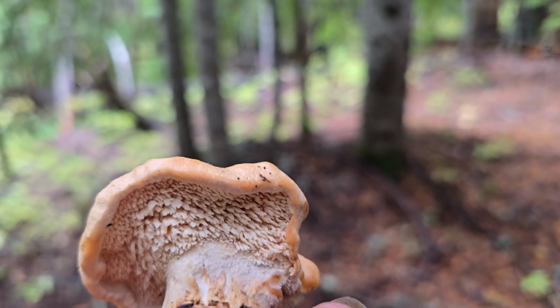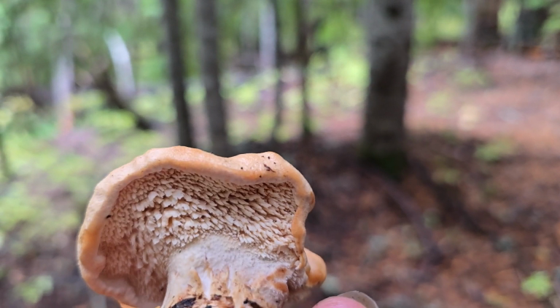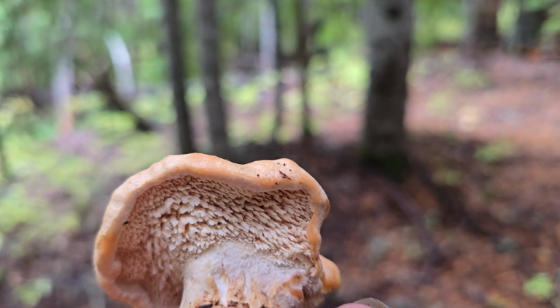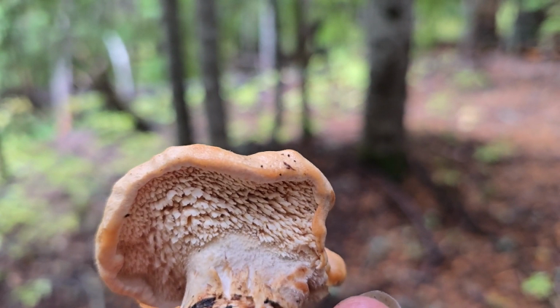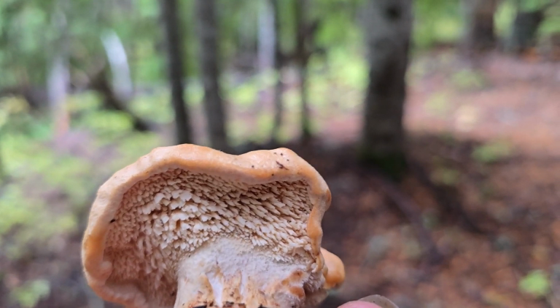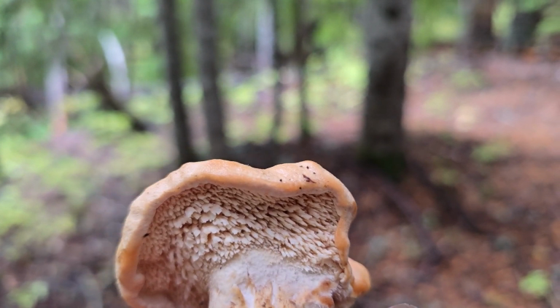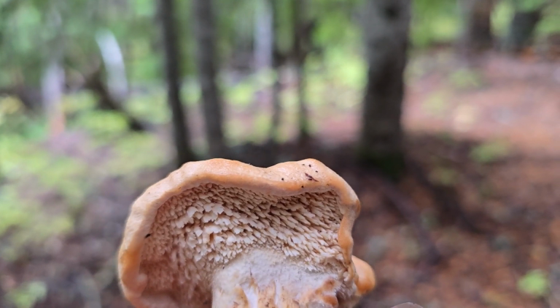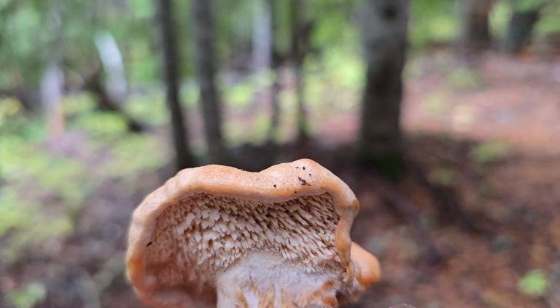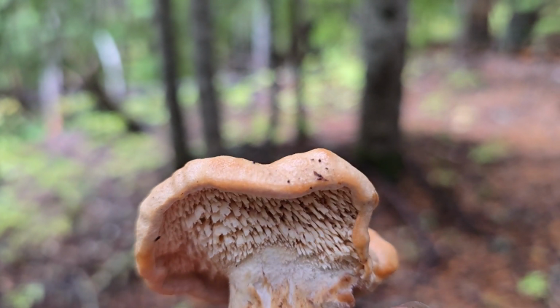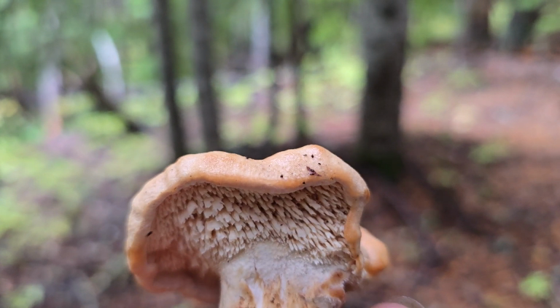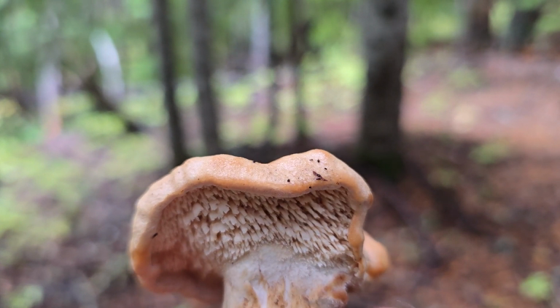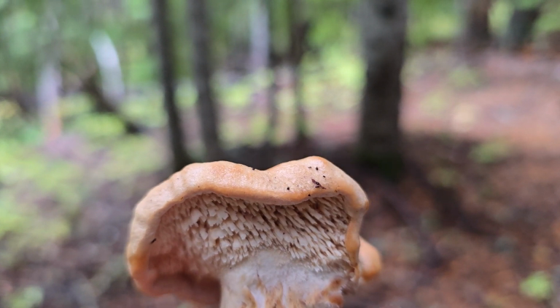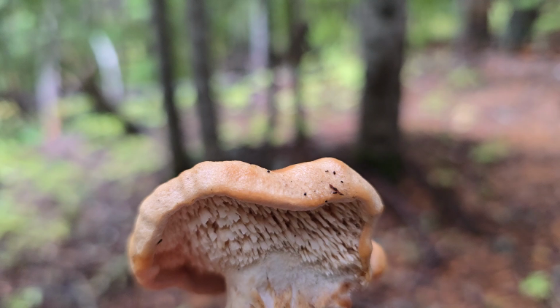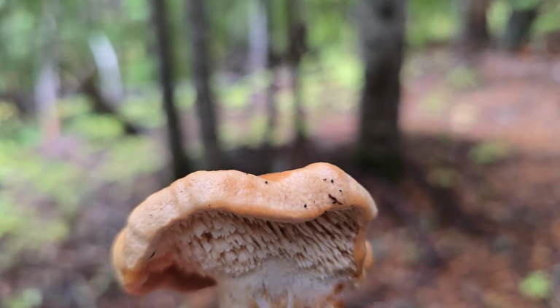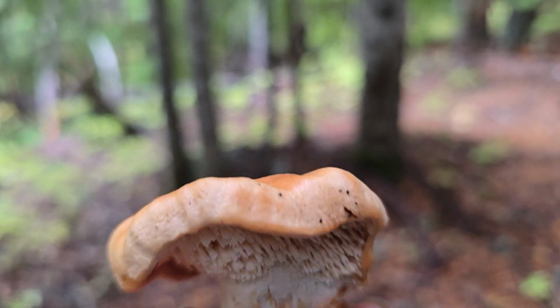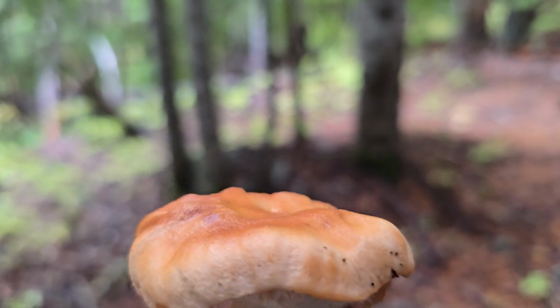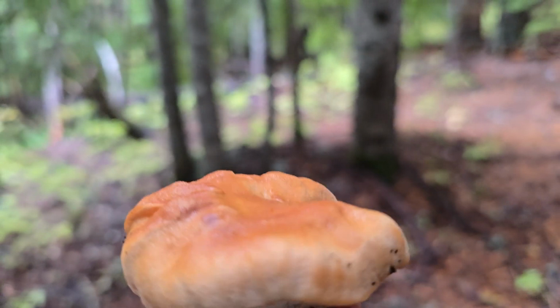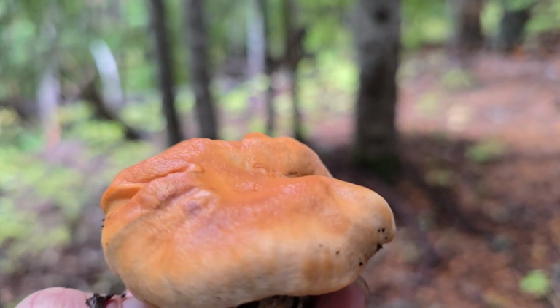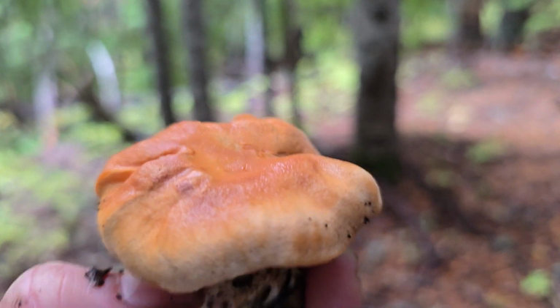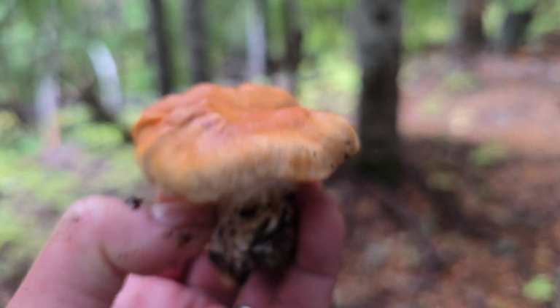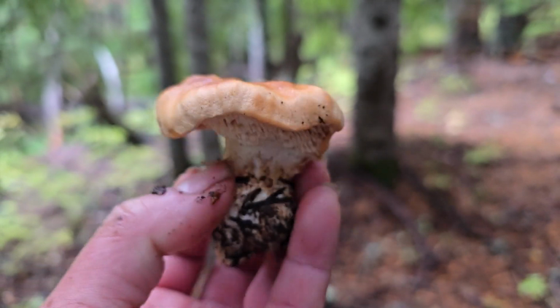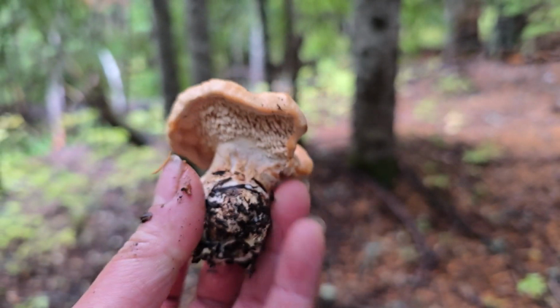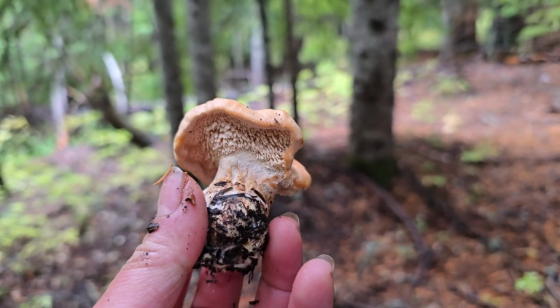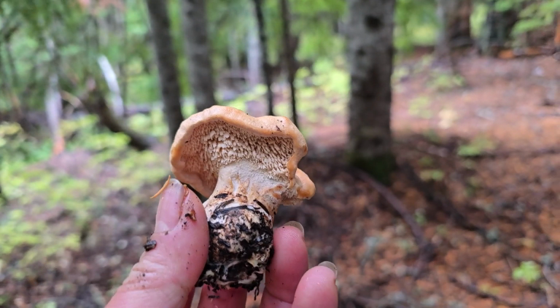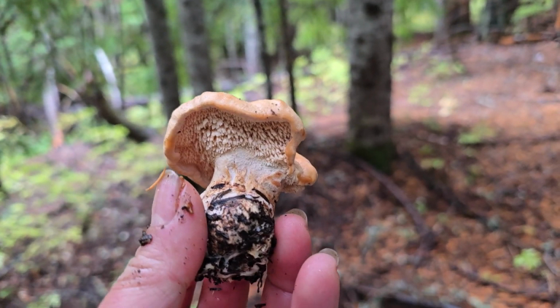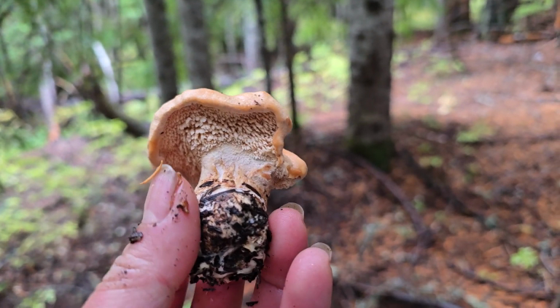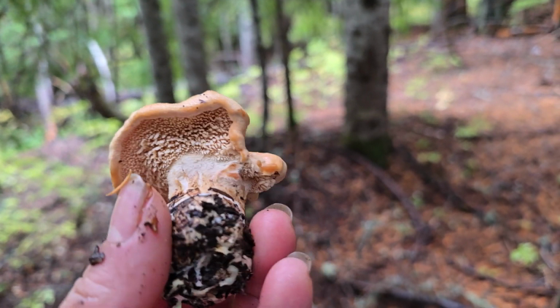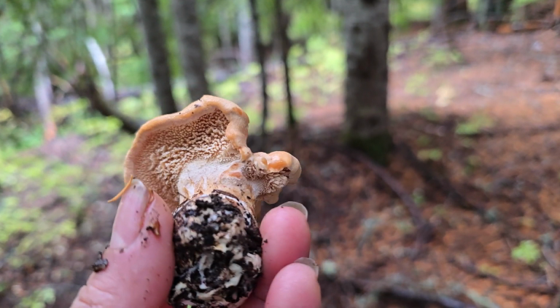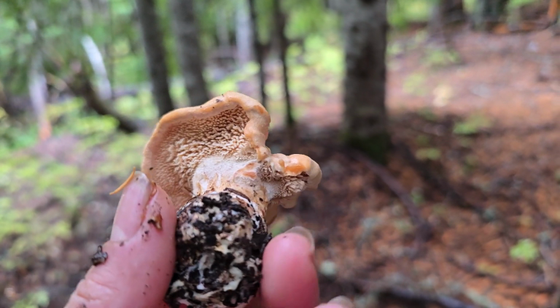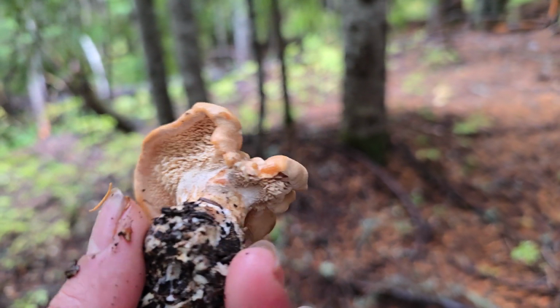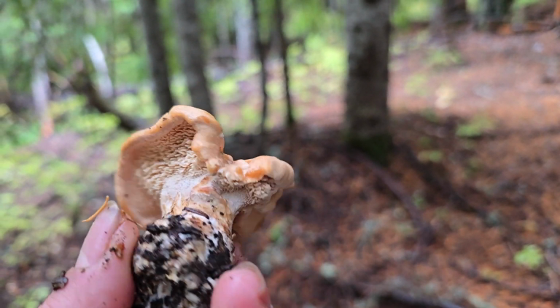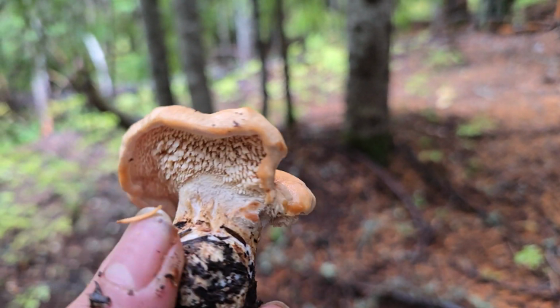We're gonna have them tonight. Anyway, that's how you identify a hedgehog mushroom. Beautiful, thick one — this one isn't big but it's perfect.